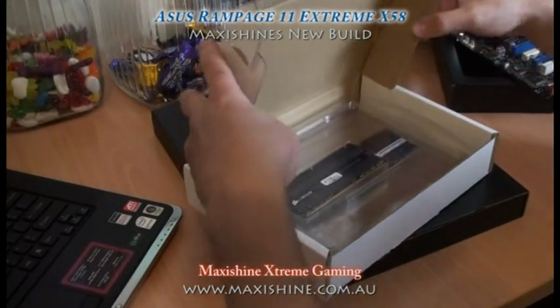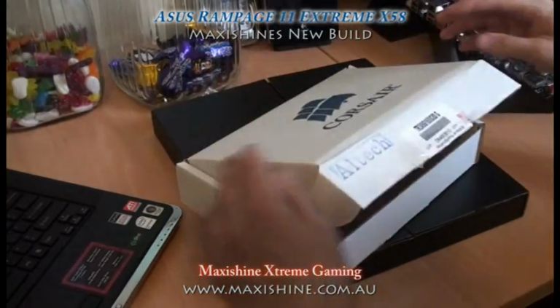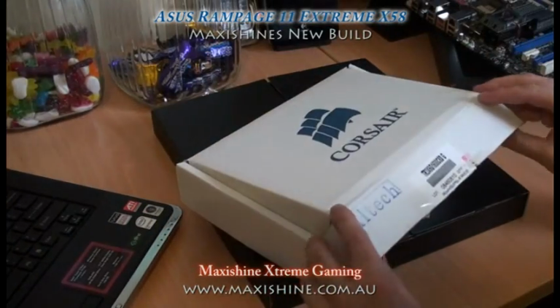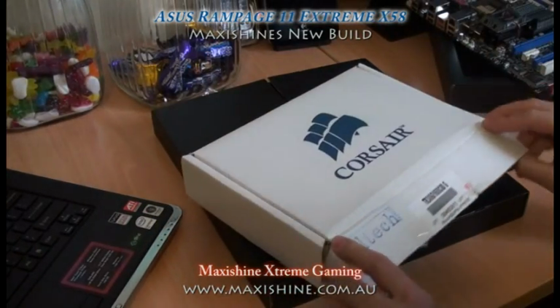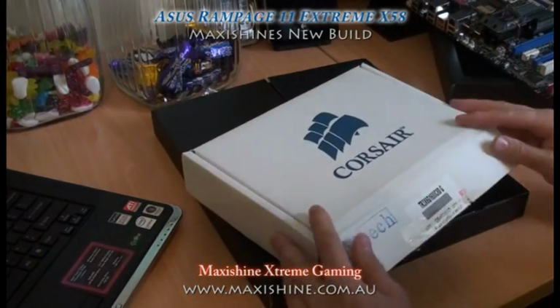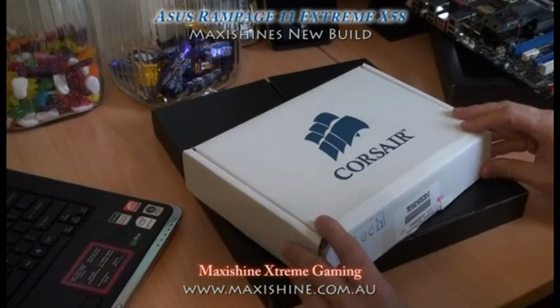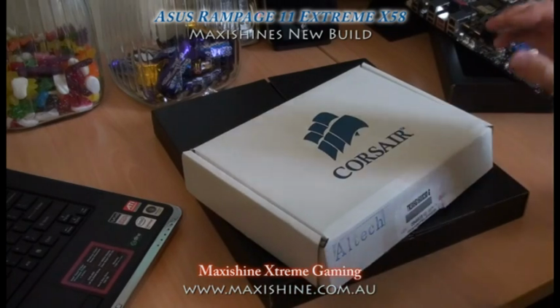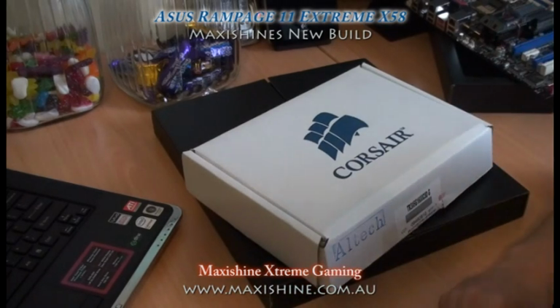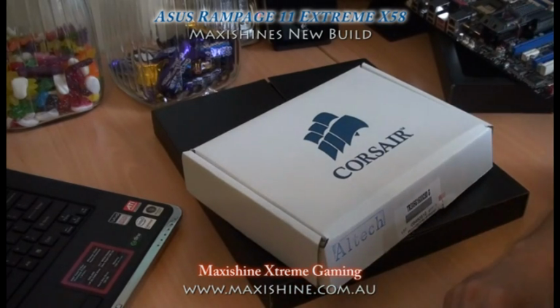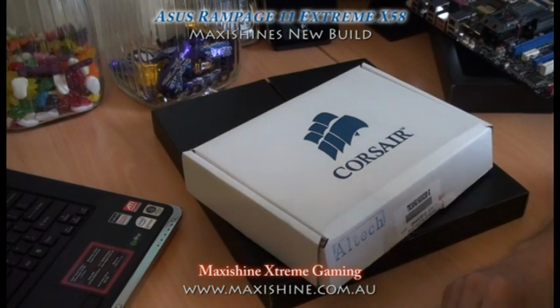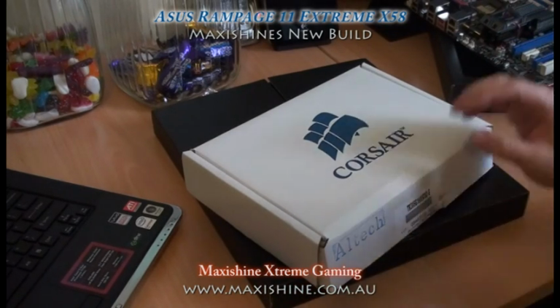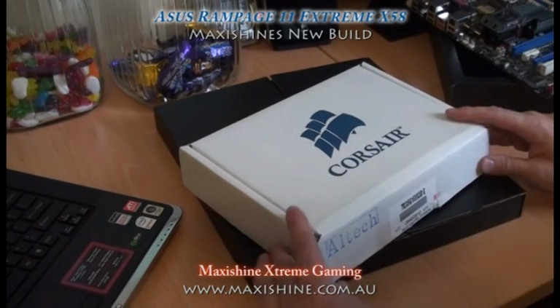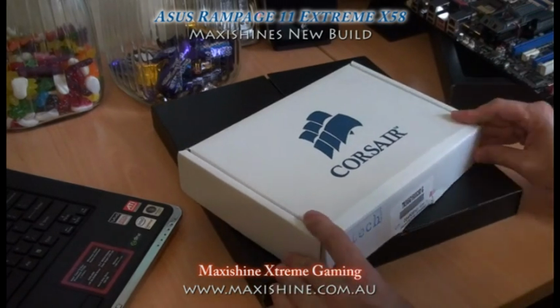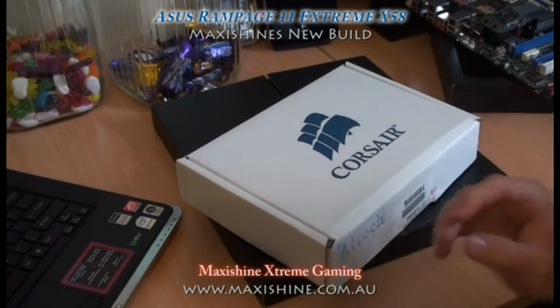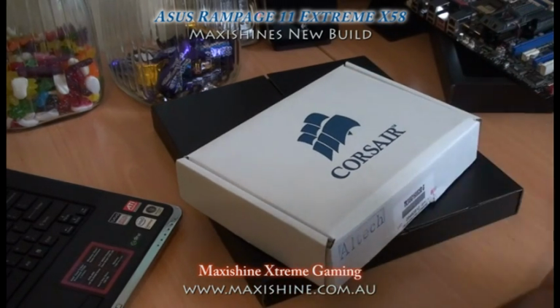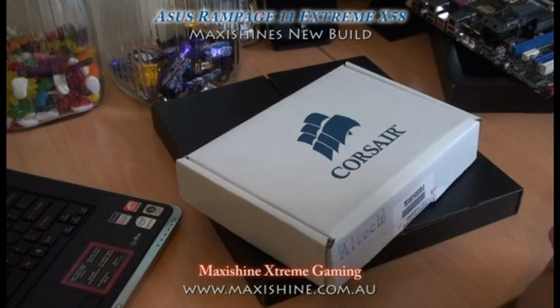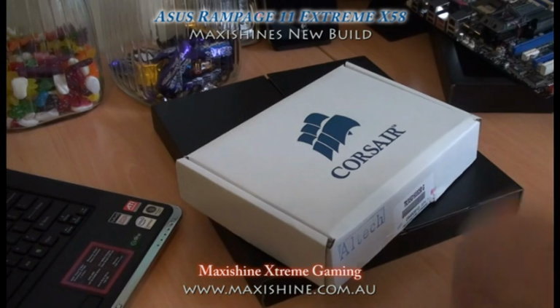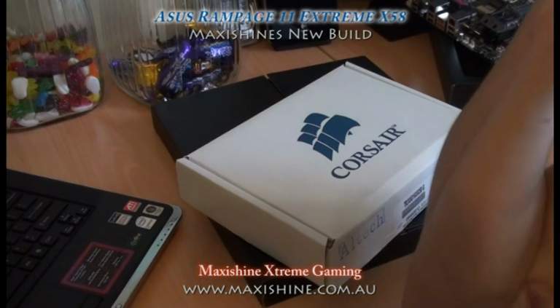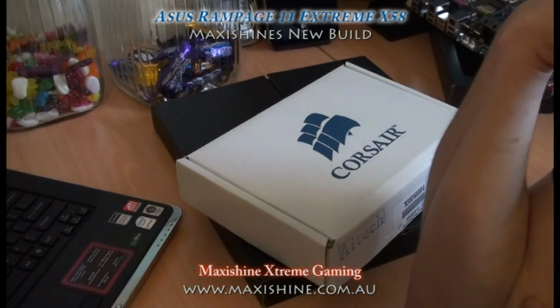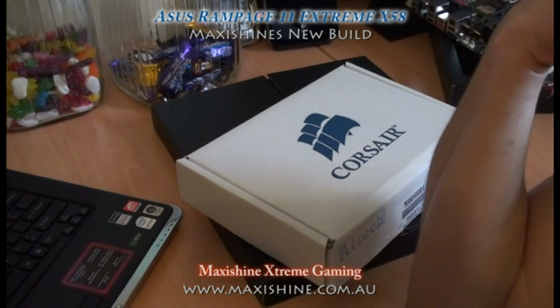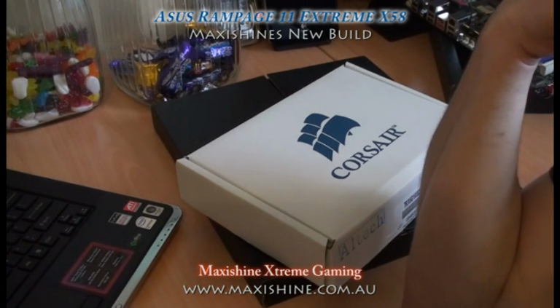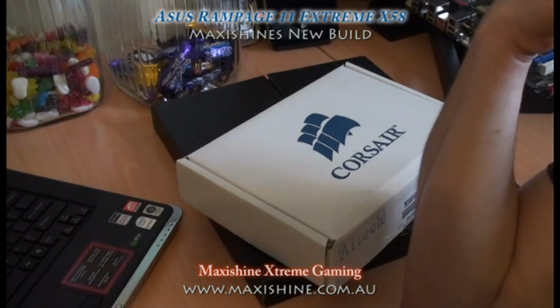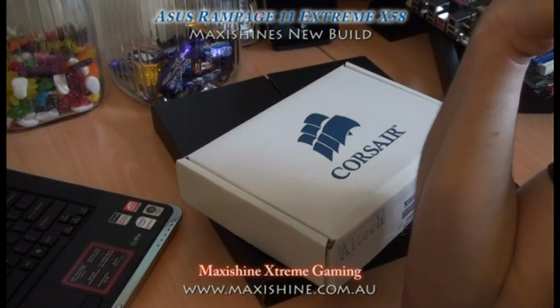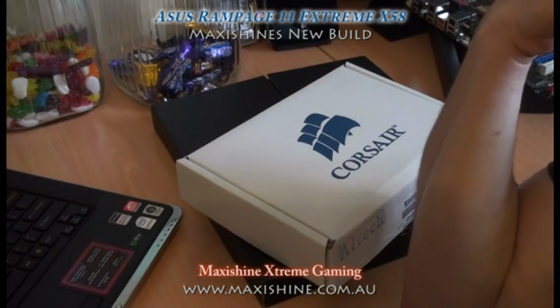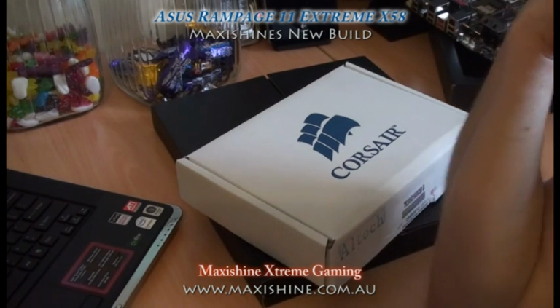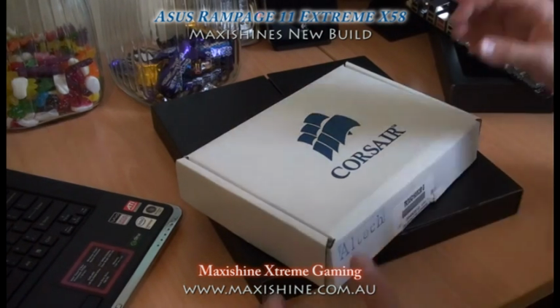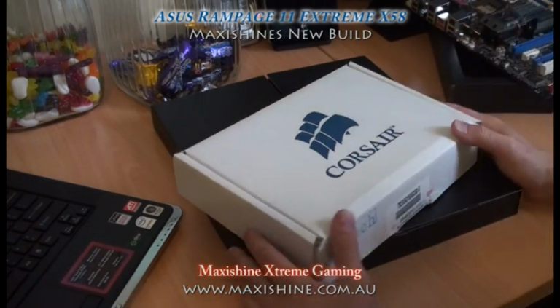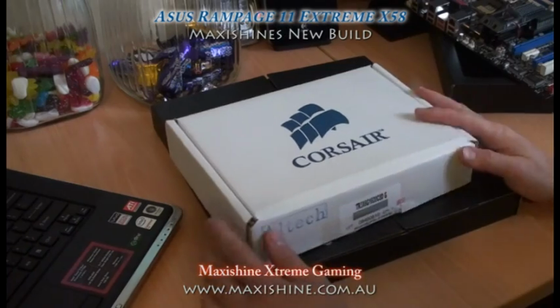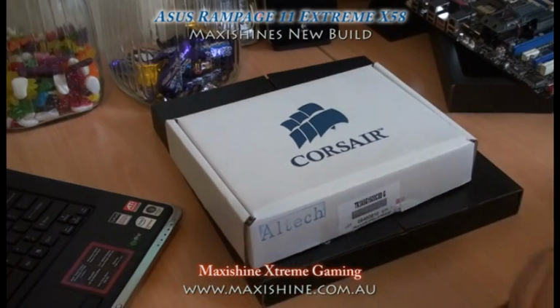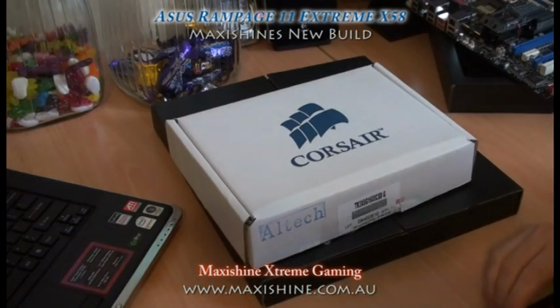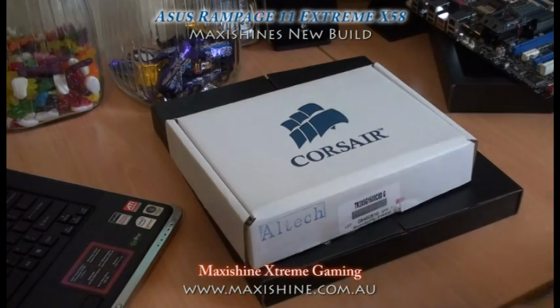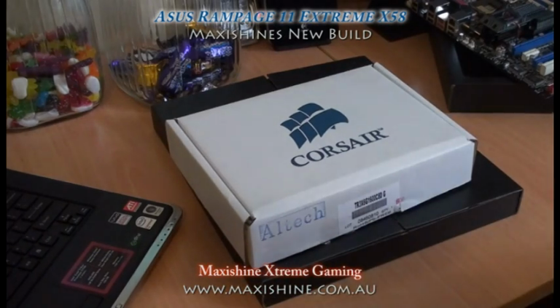In my next video, hopefully, I'll have the i7 940 and i7 965 Extreme CPUs for testing. A lot of people say the Extreme is a bit overpriced and you can't really overclock it, but I'll find out and see which one's better.